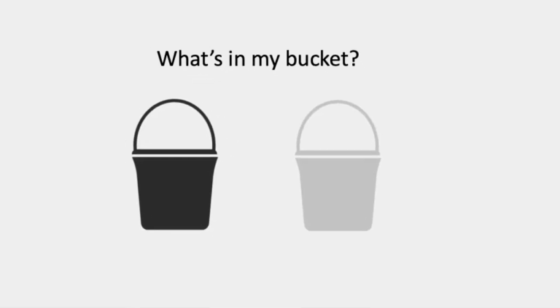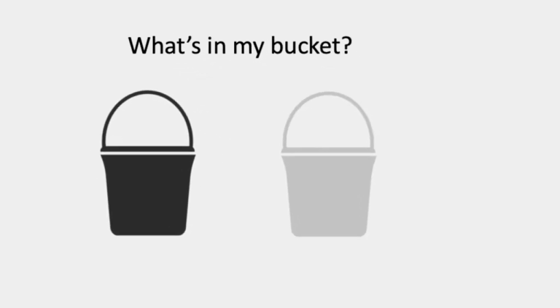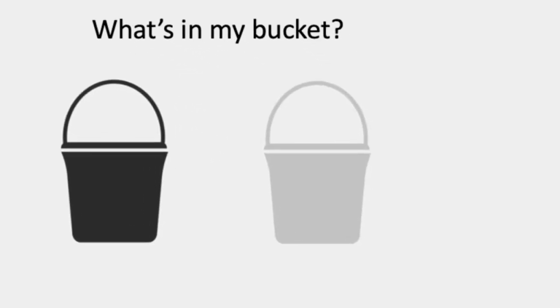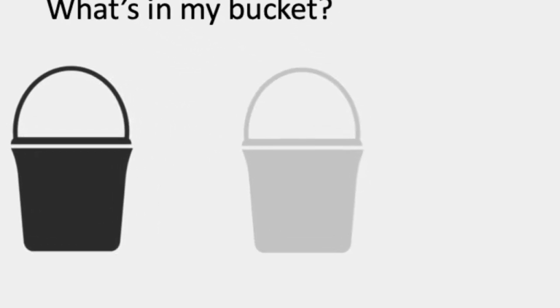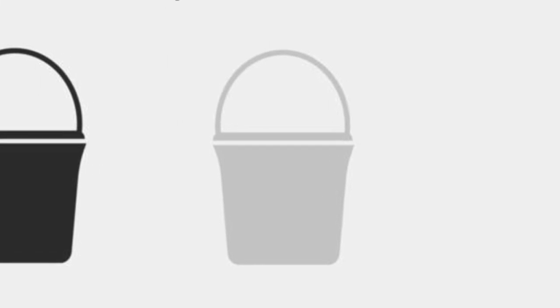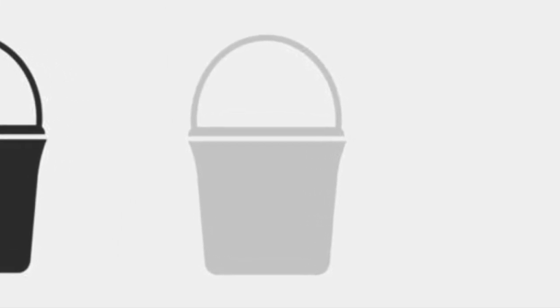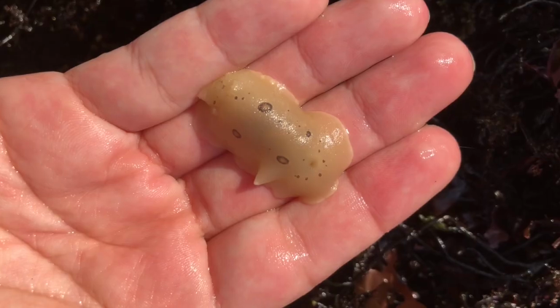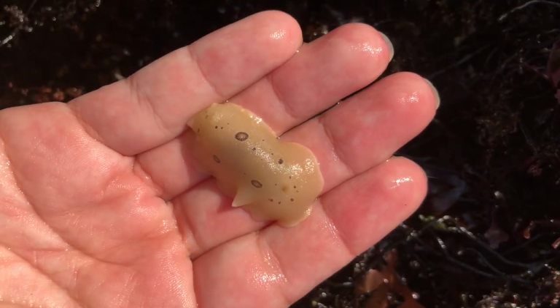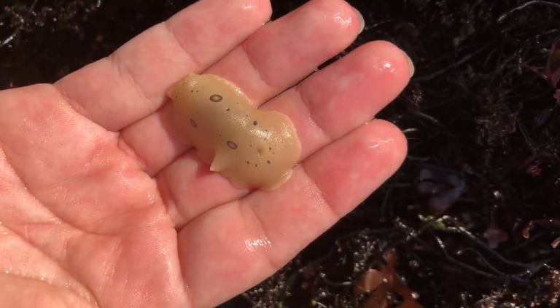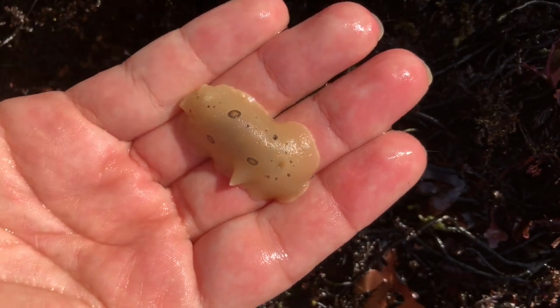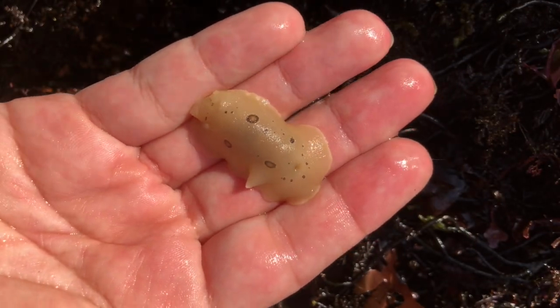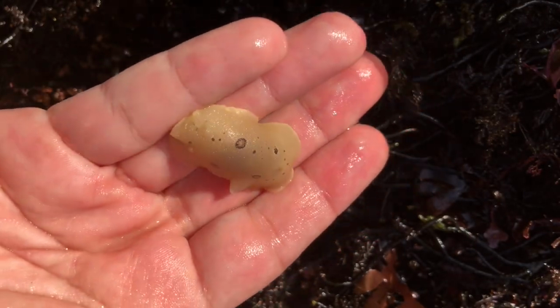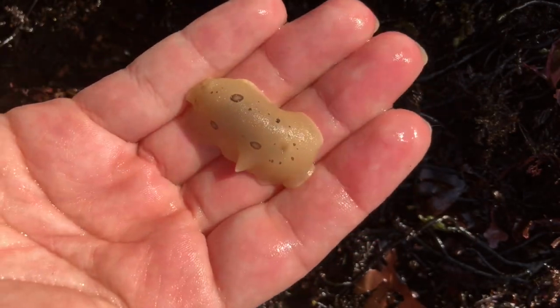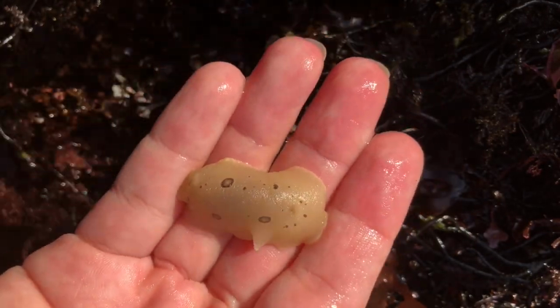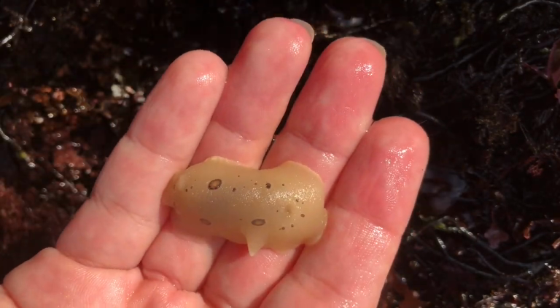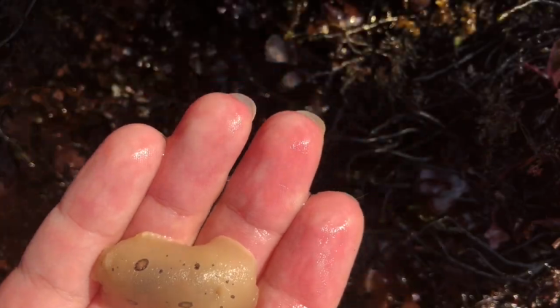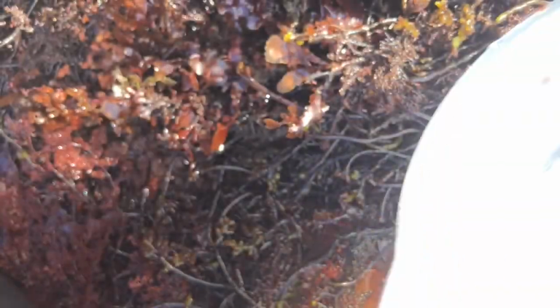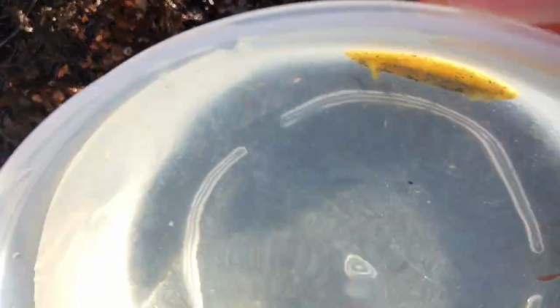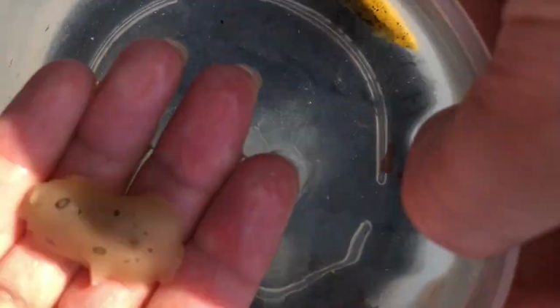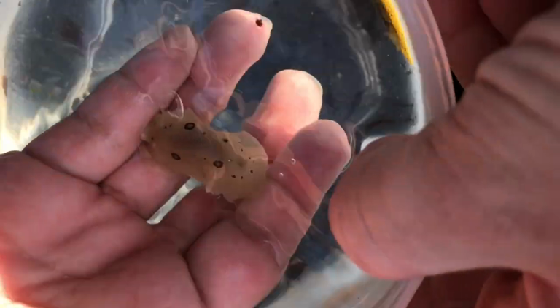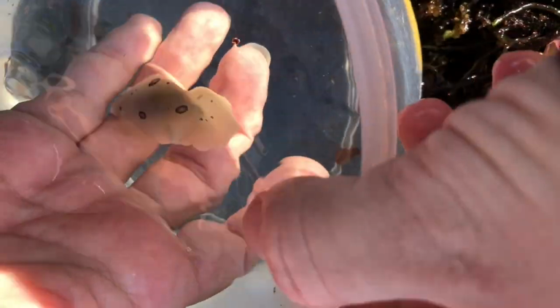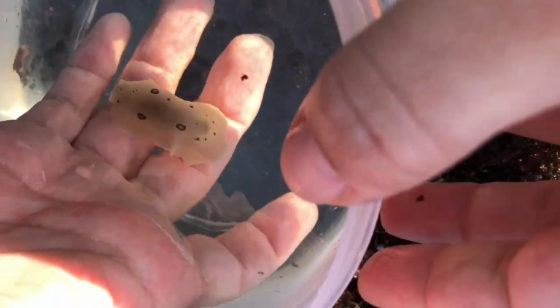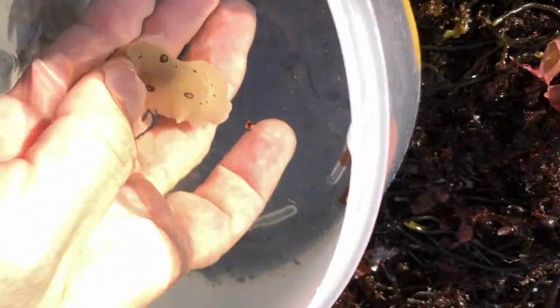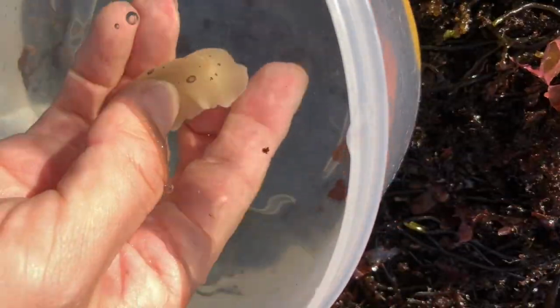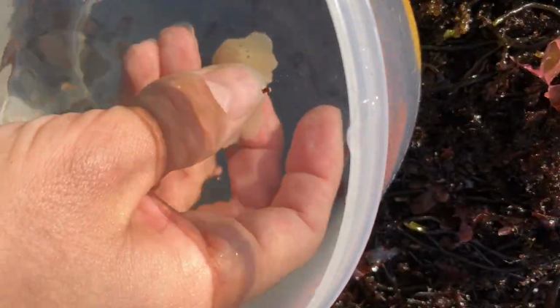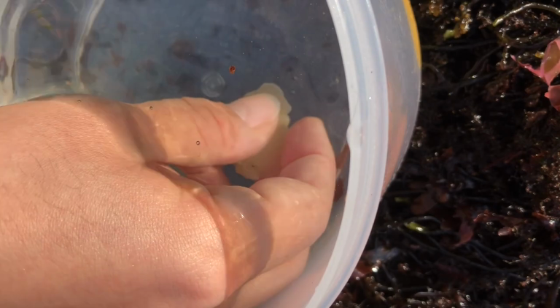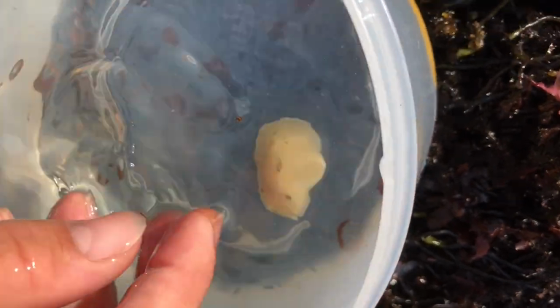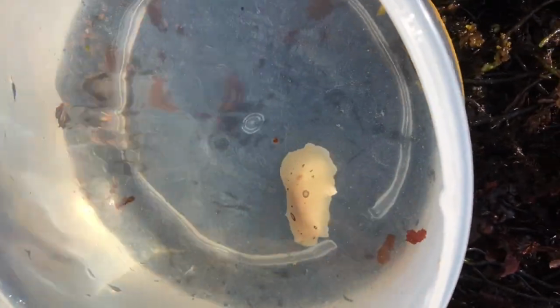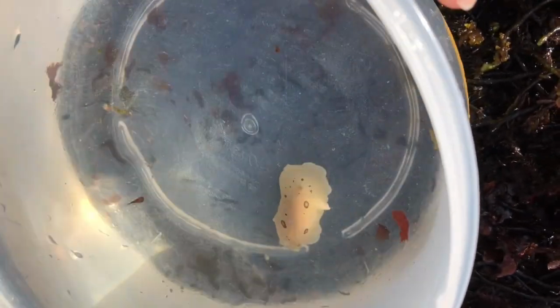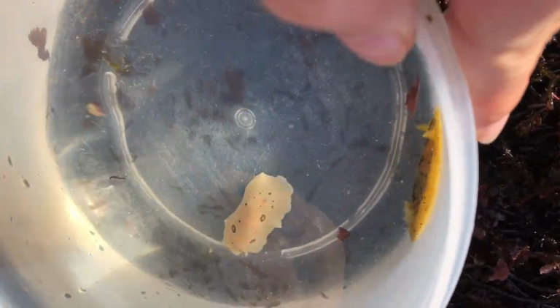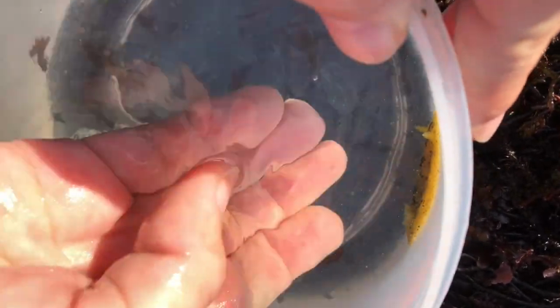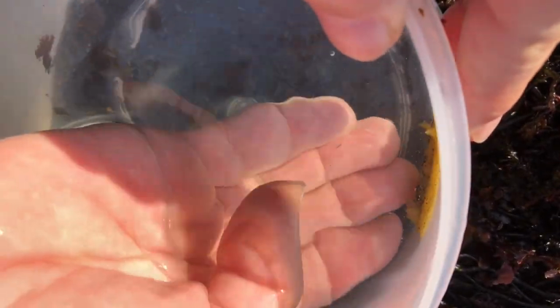Now moving on to the other bucket. I have a San Diego Dorid — that's a sea slug. On land it looks kind of like bubblegum, but in the water it will look very cute, almost like a little bunny.